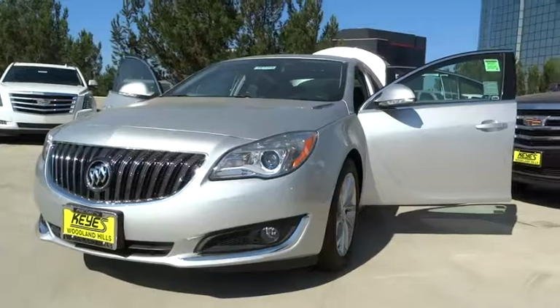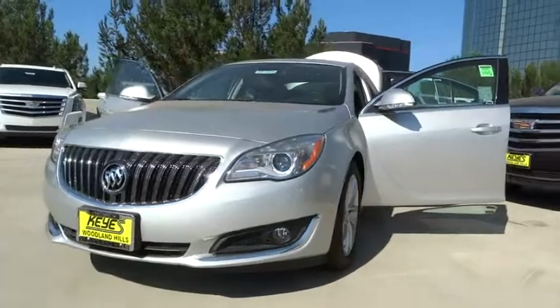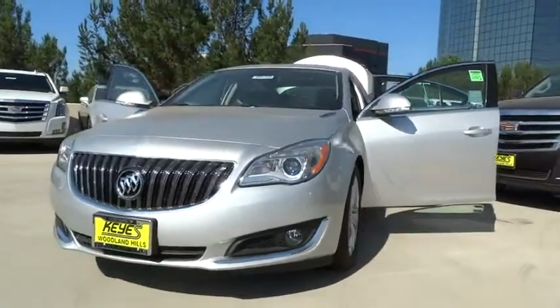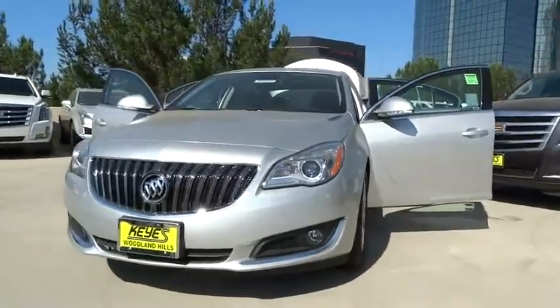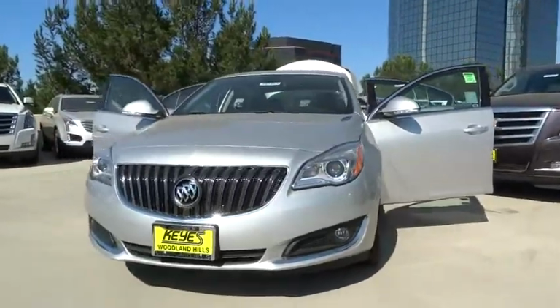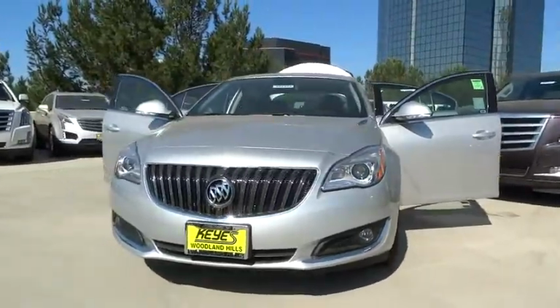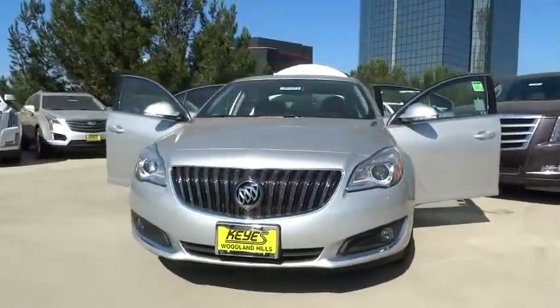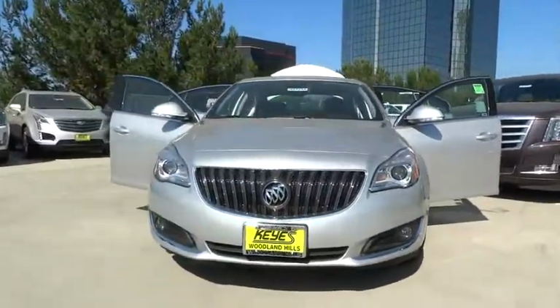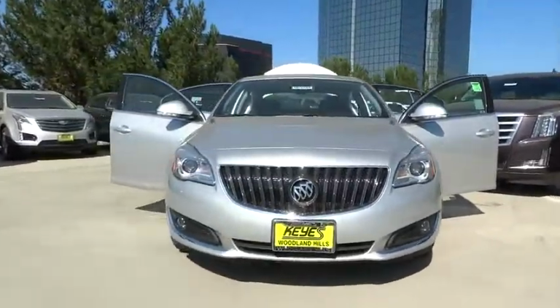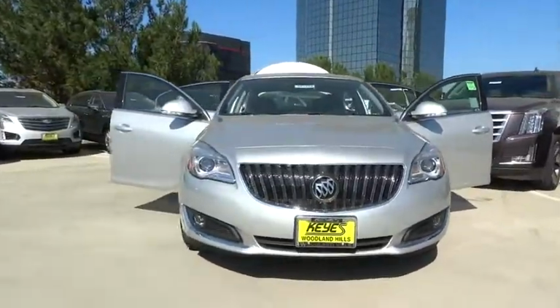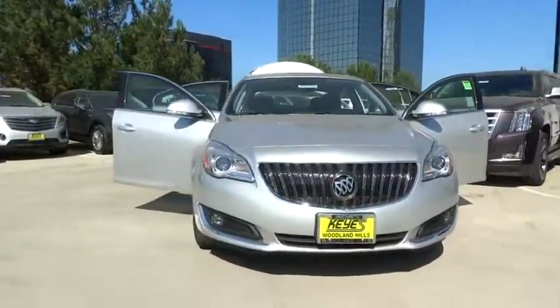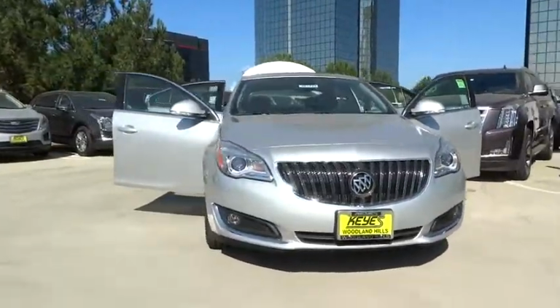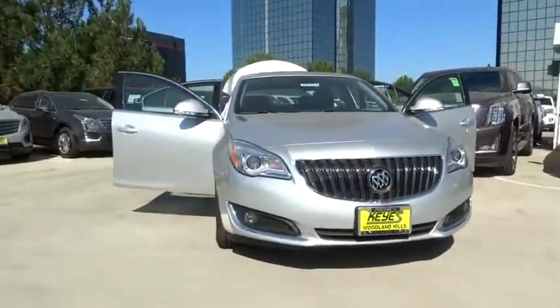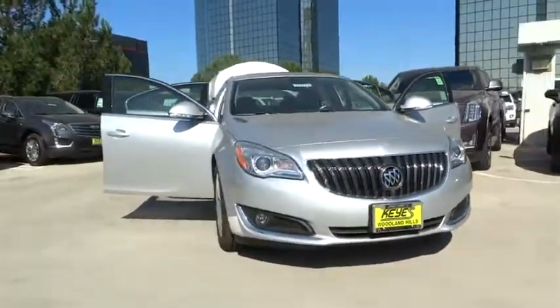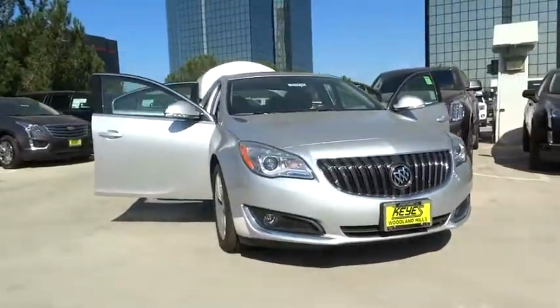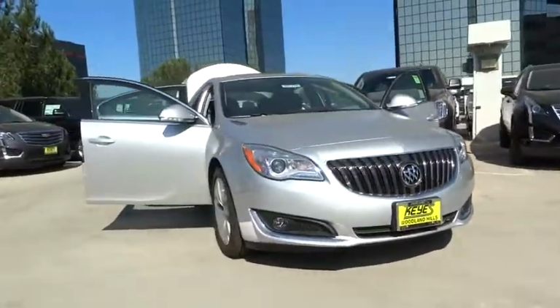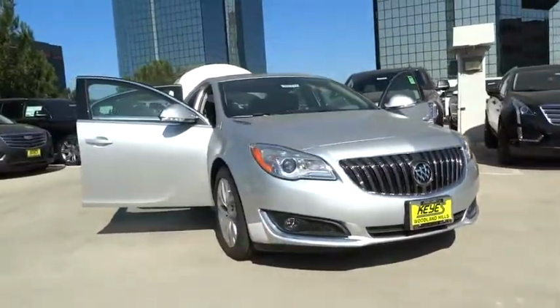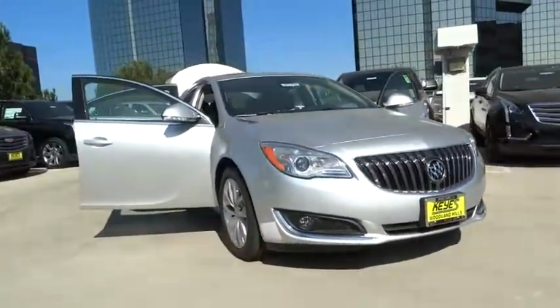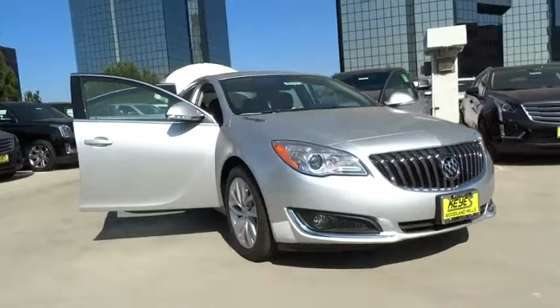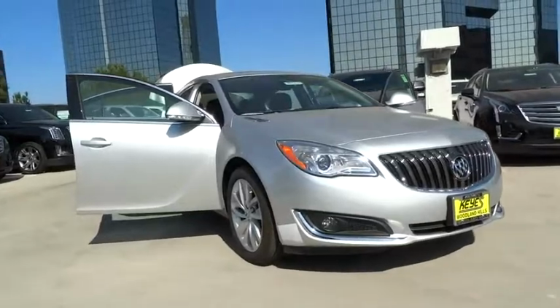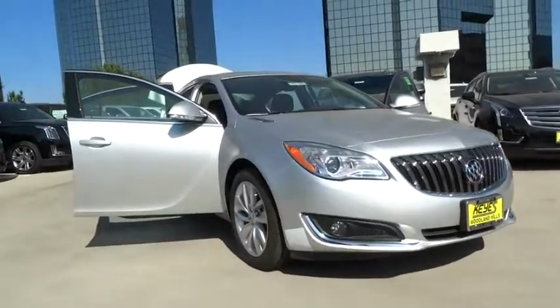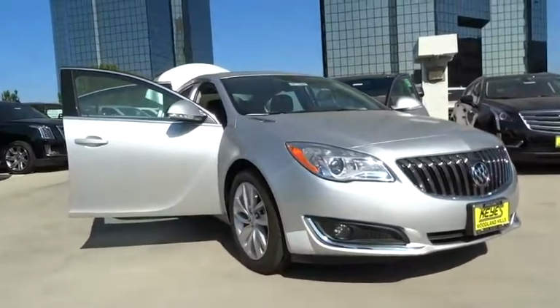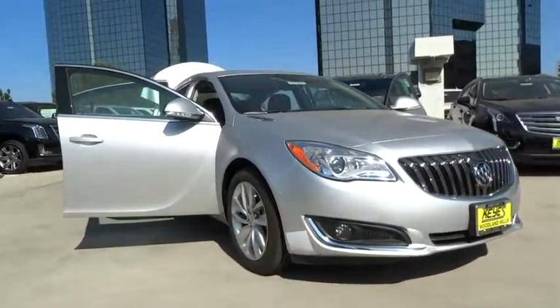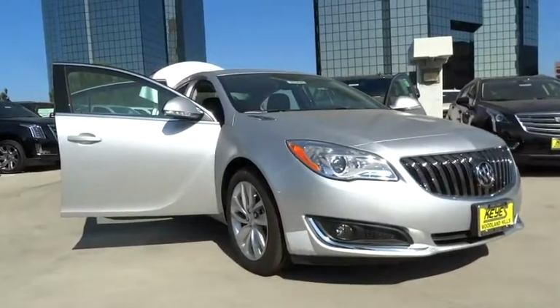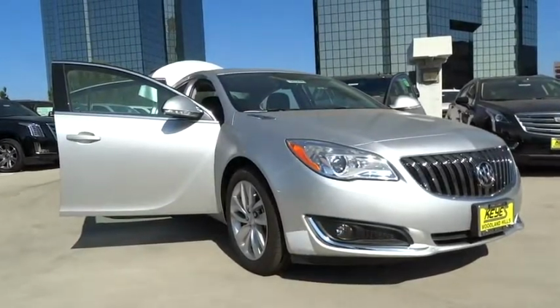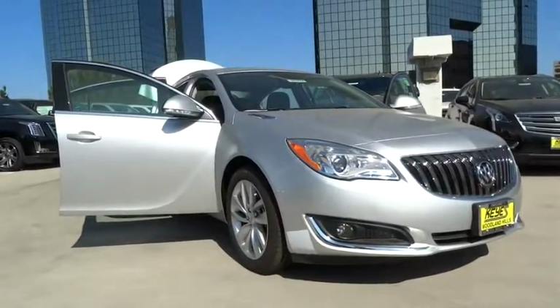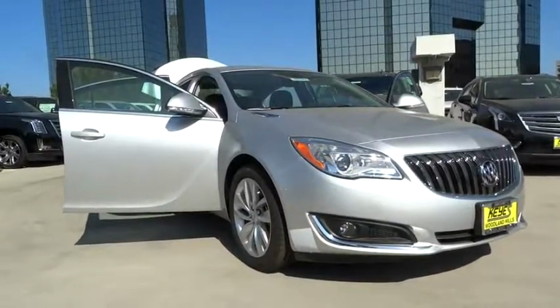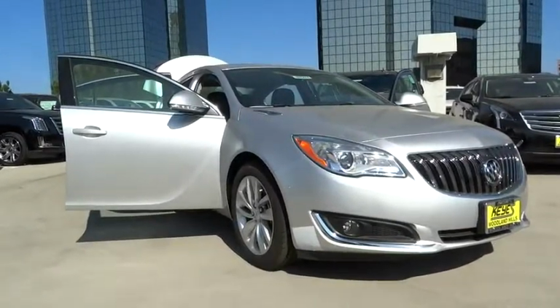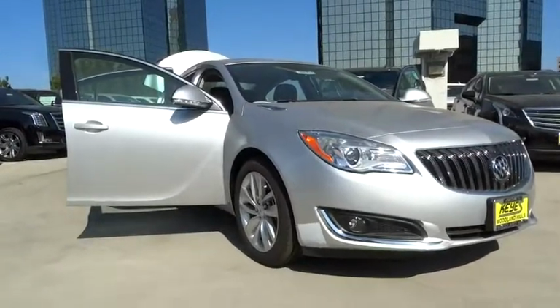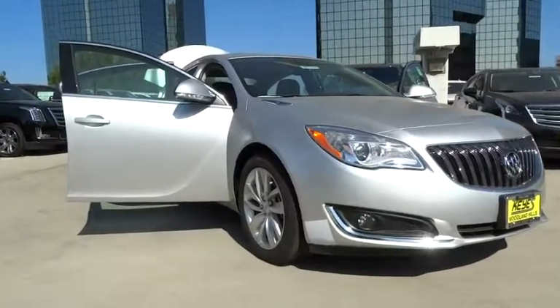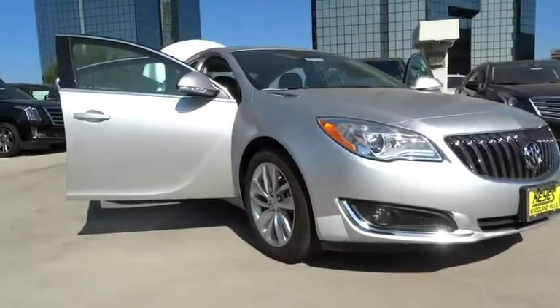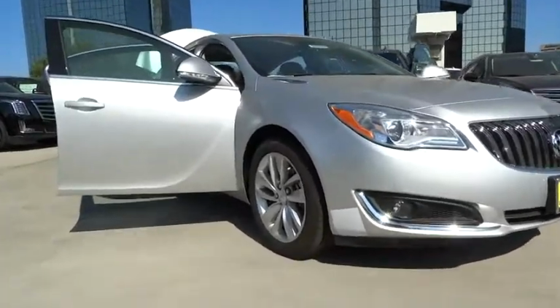2016 Buick Regal. The Buick Regal is based on the European Opel Insignia. The Regal is as much a sports sedan as it is a family sedan.